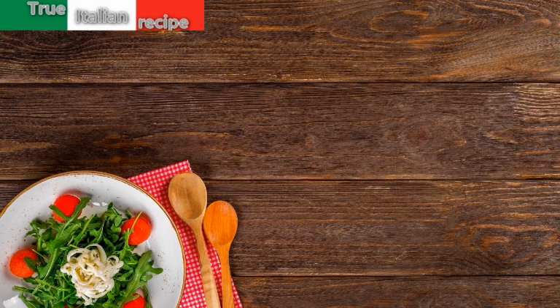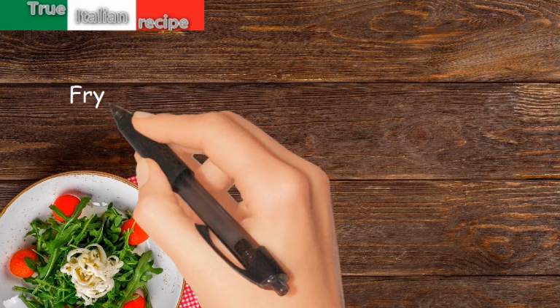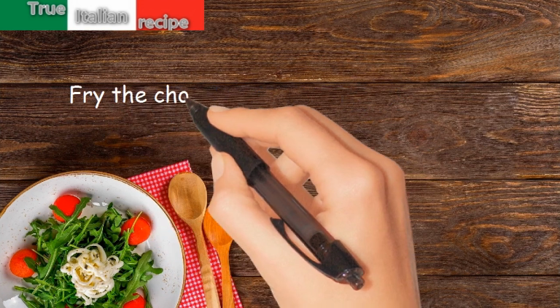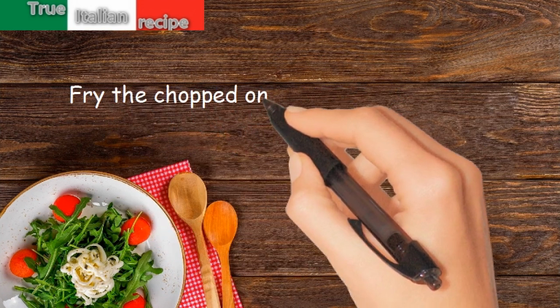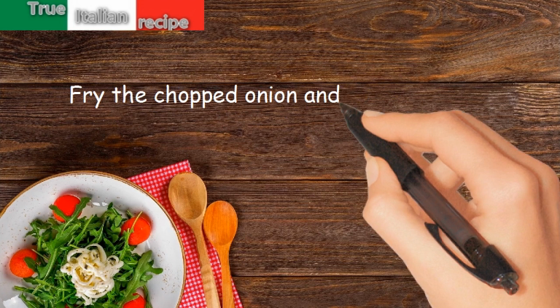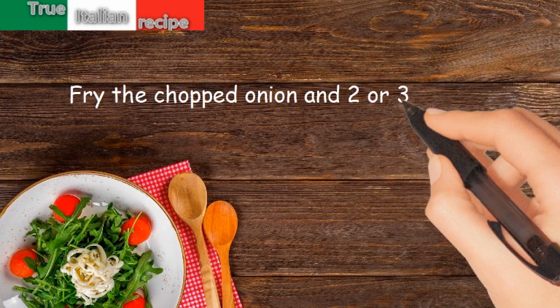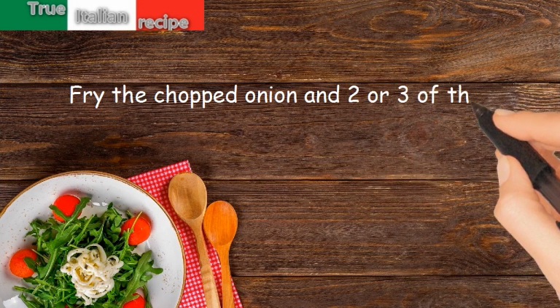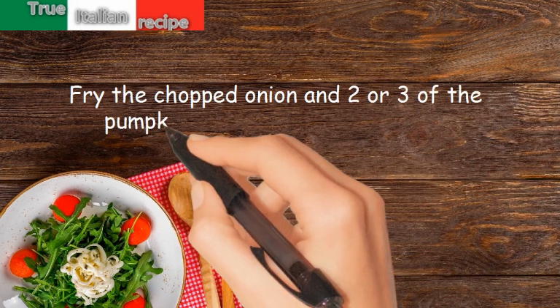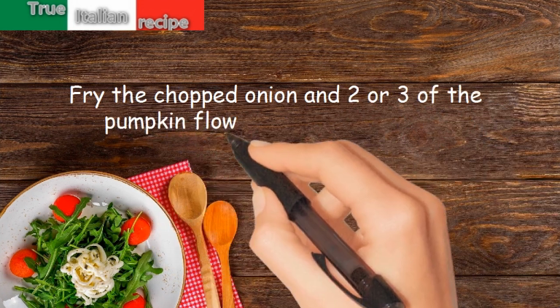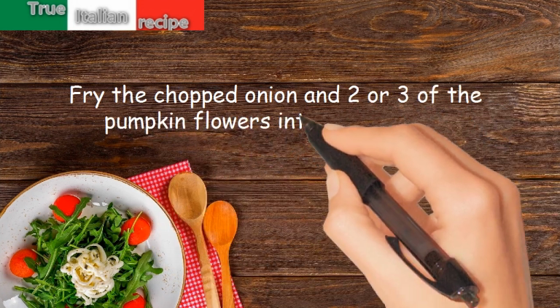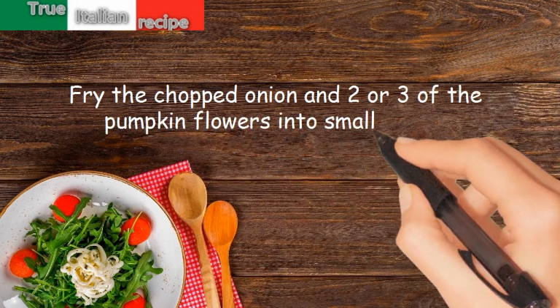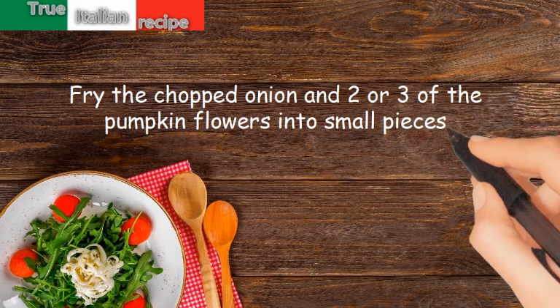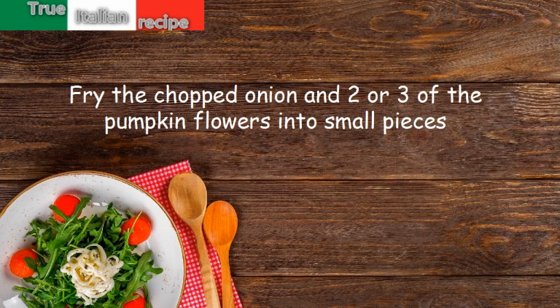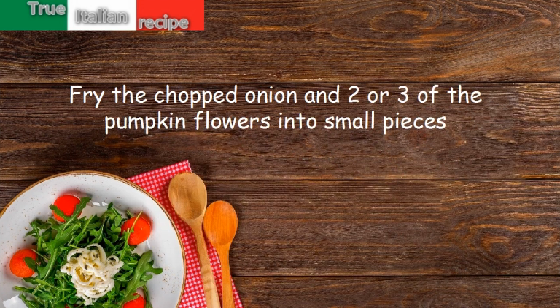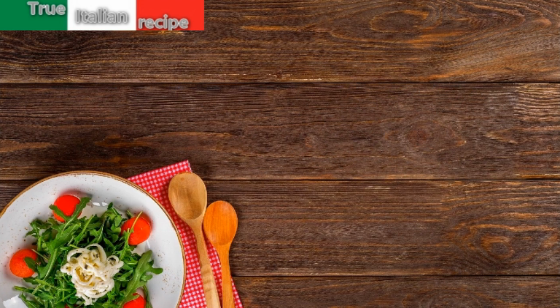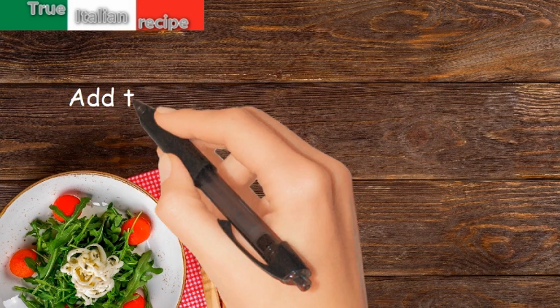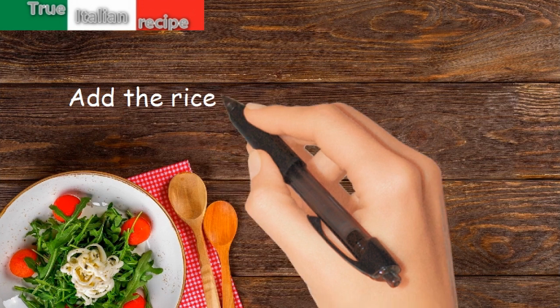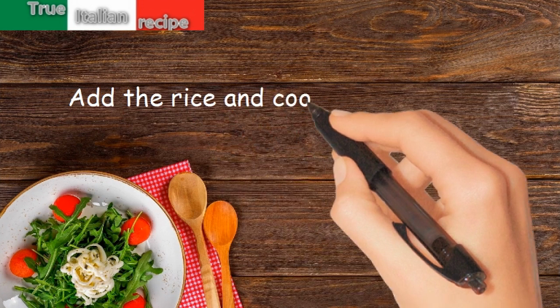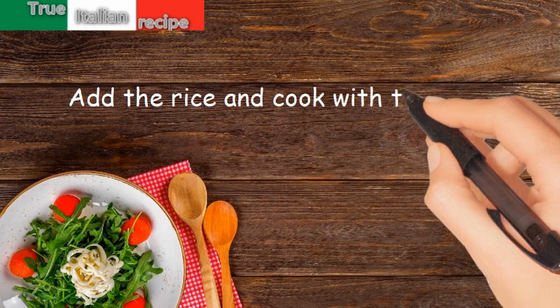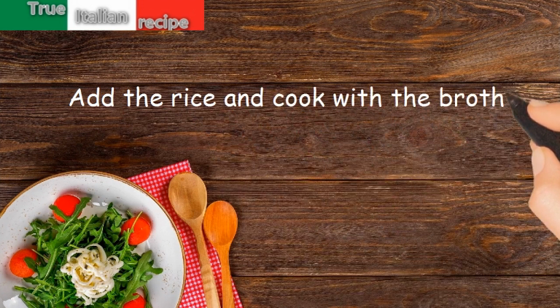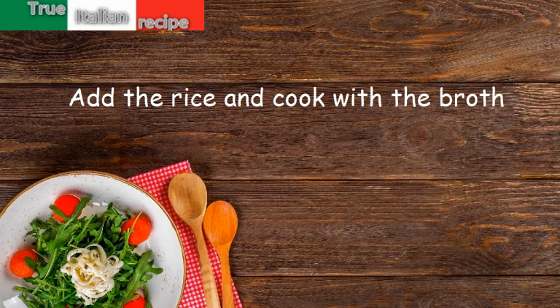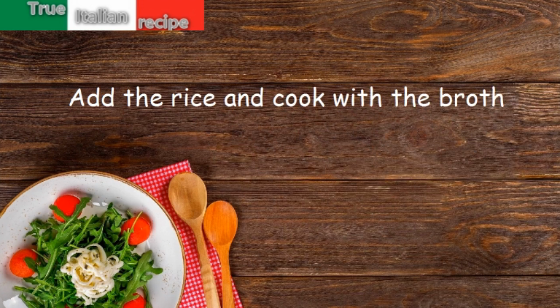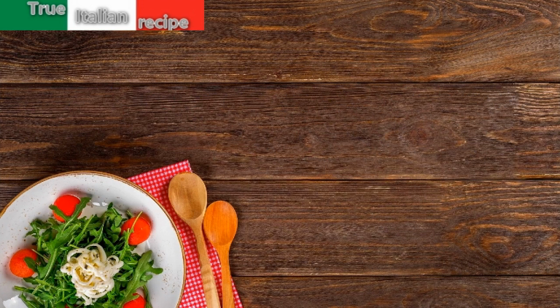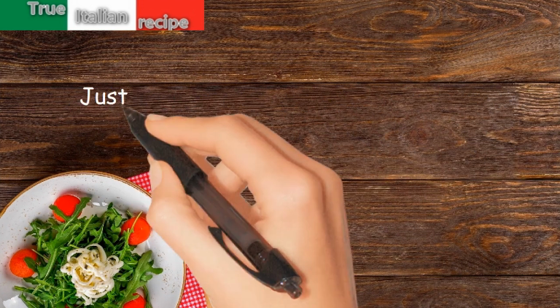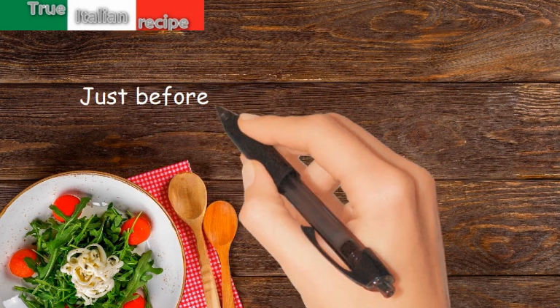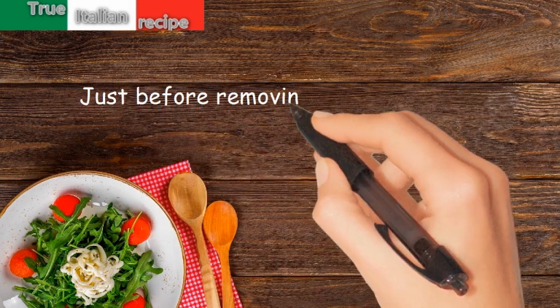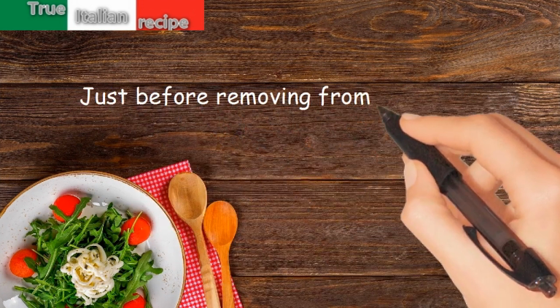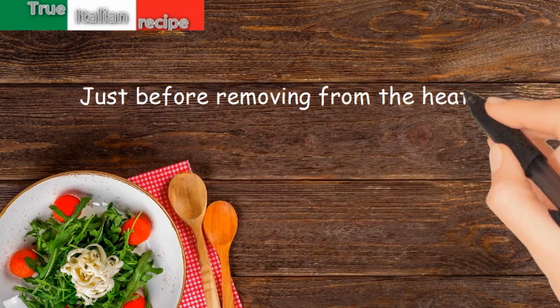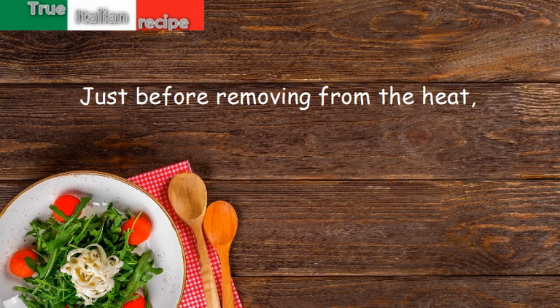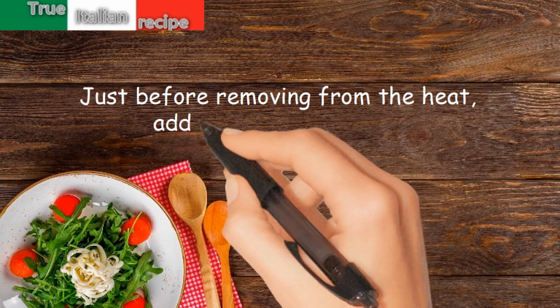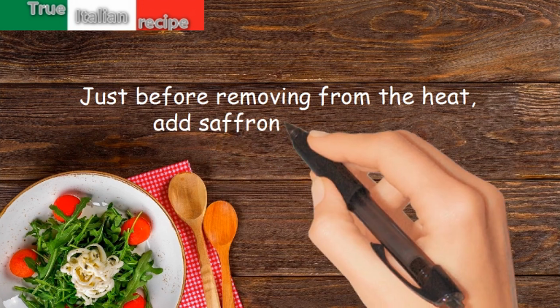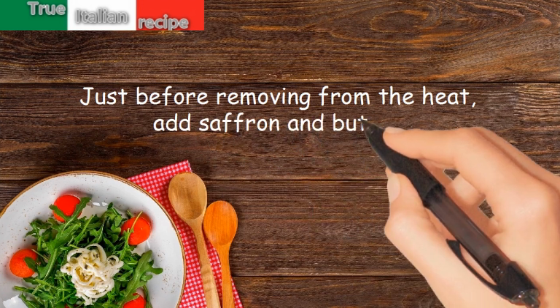Preparation: fry the chopped onion and two or three of the pumpkin flowers cut into small pieces. Add the rice and cook with the broth. Just before removing from the heat, add saffron and butter.